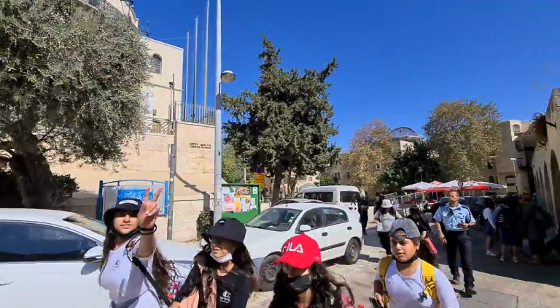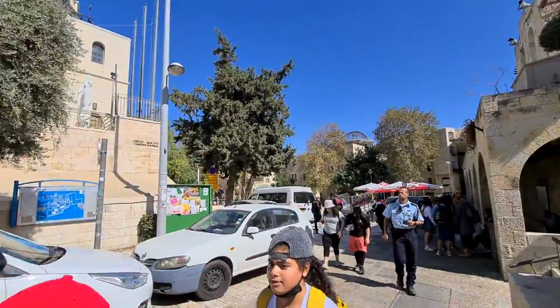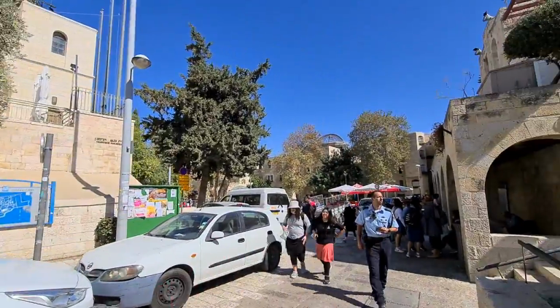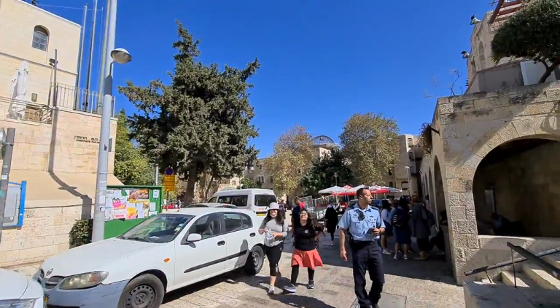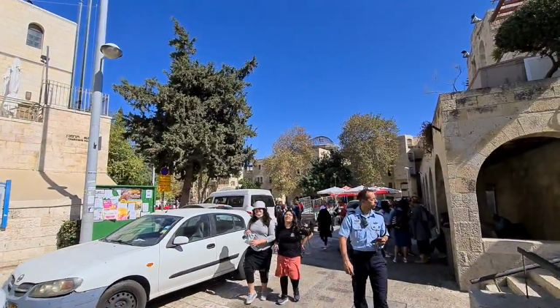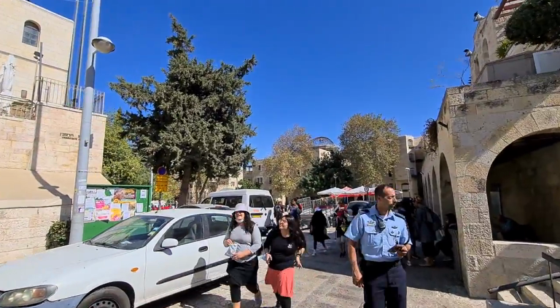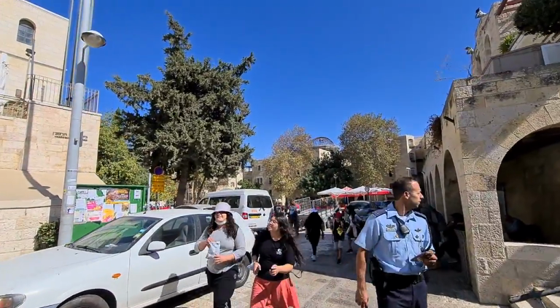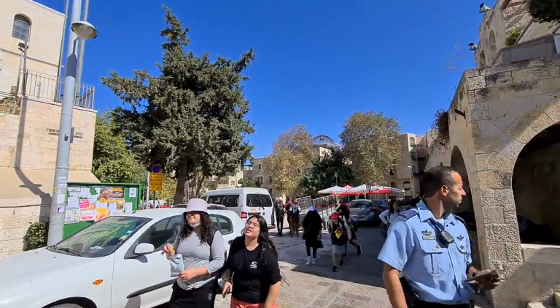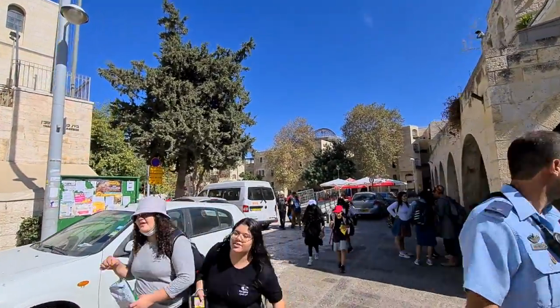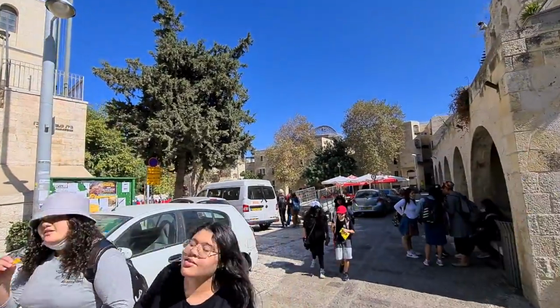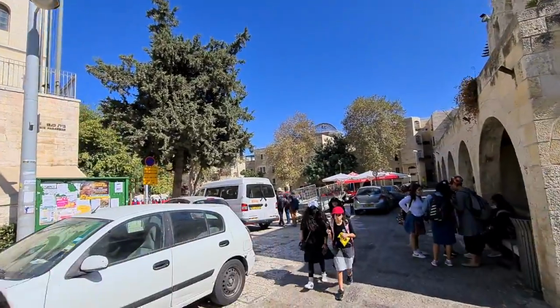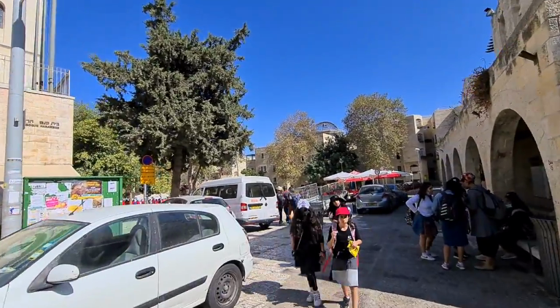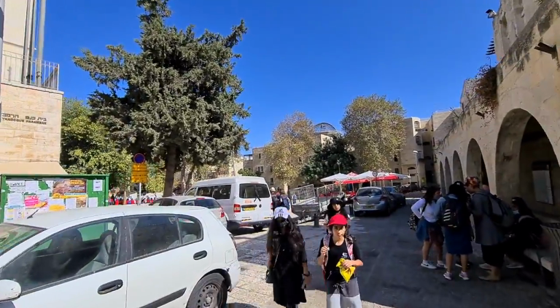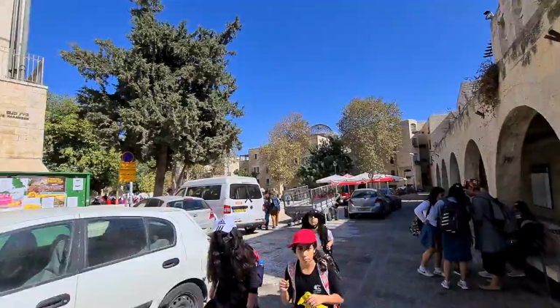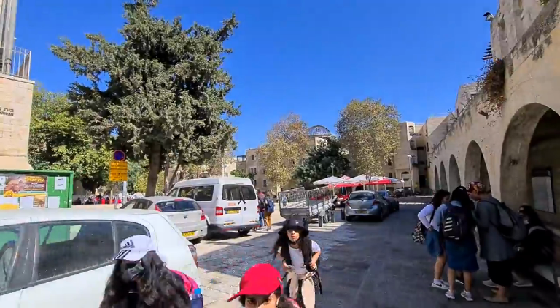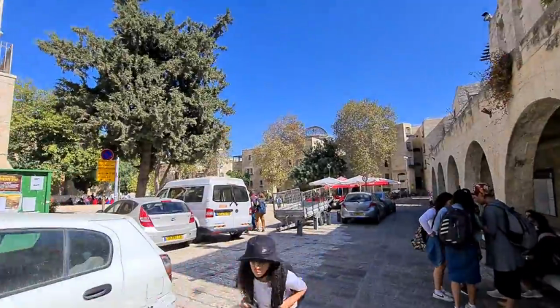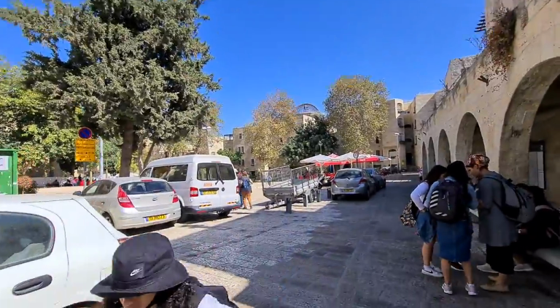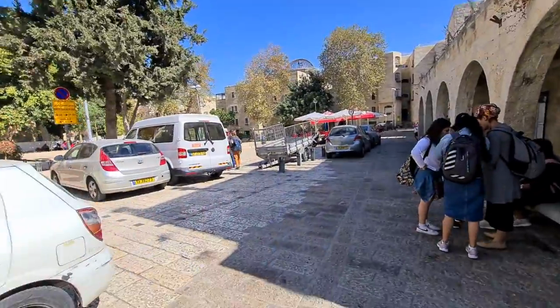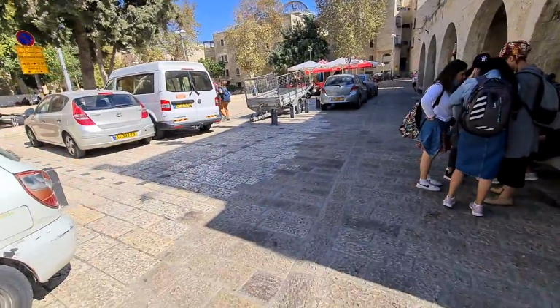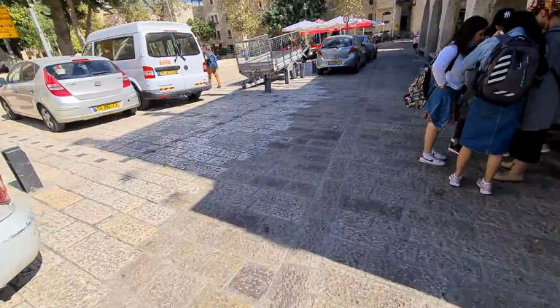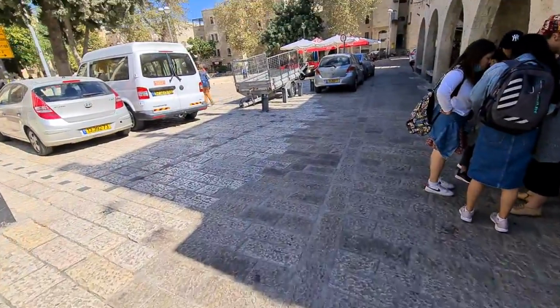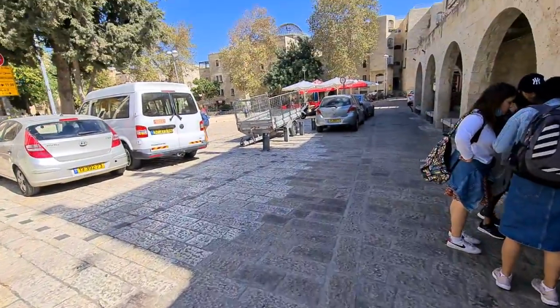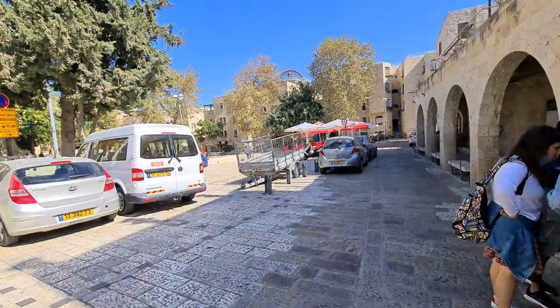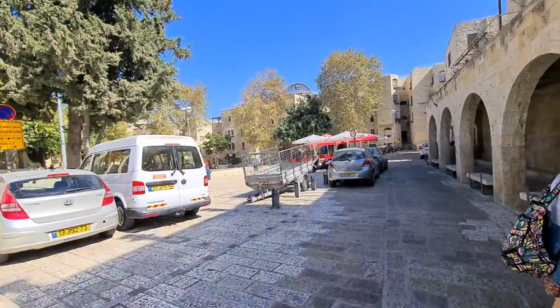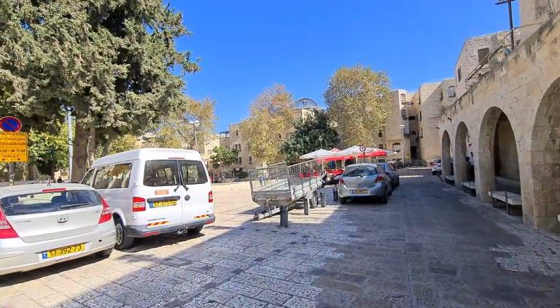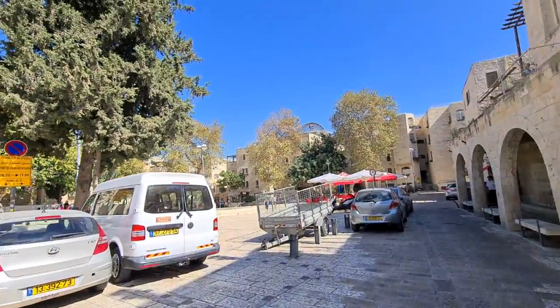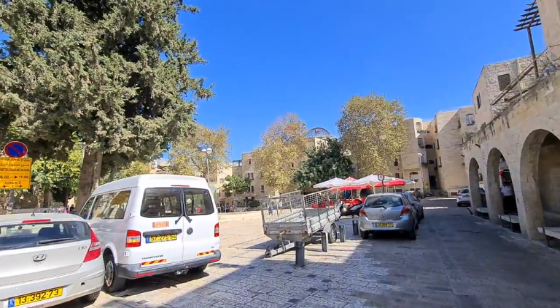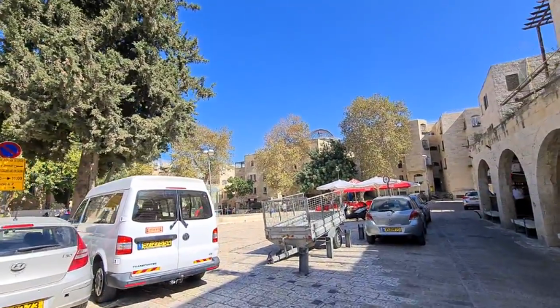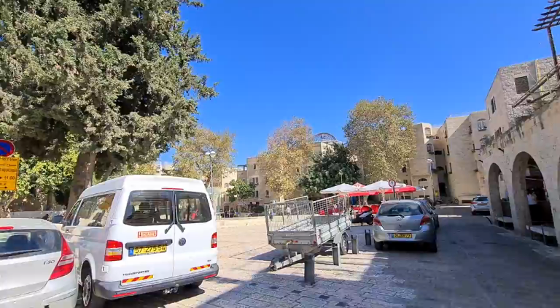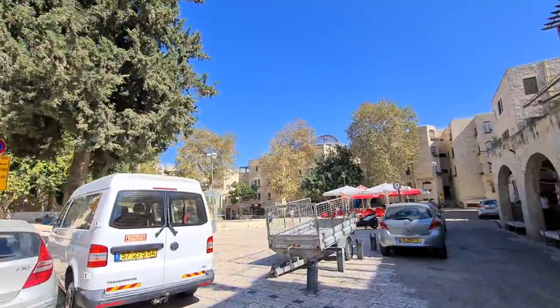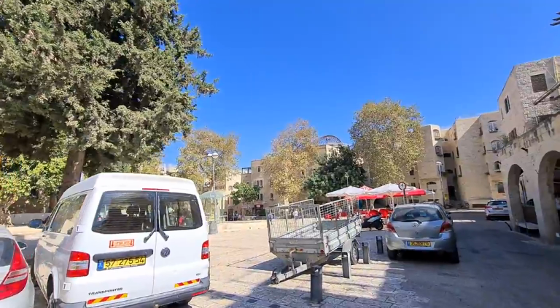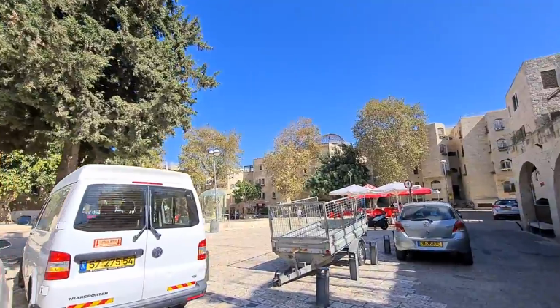Although it looks like an open yard, beneath you there's an amazing museum that can take you back to the 1st century.